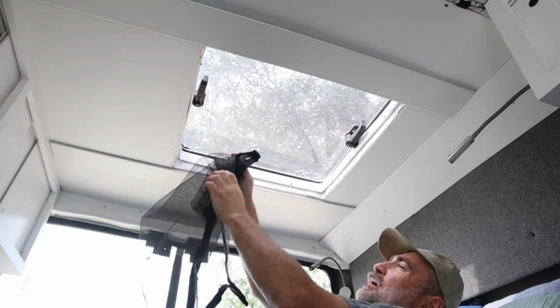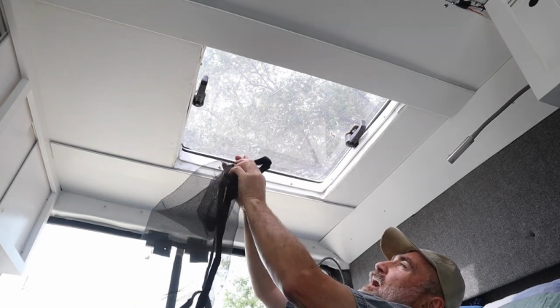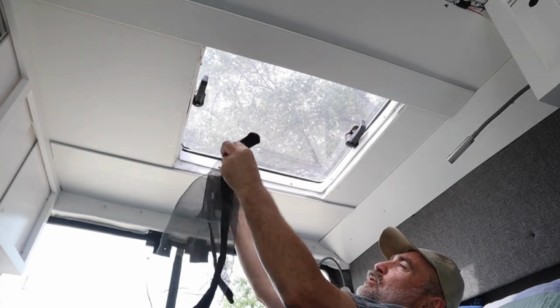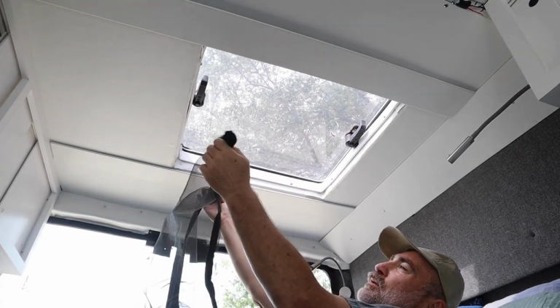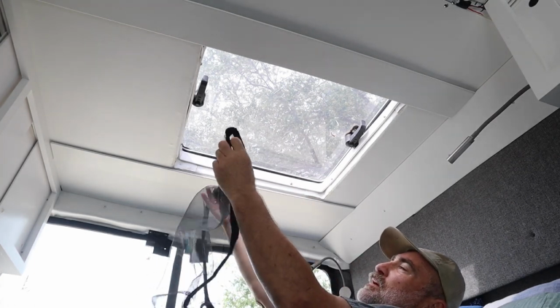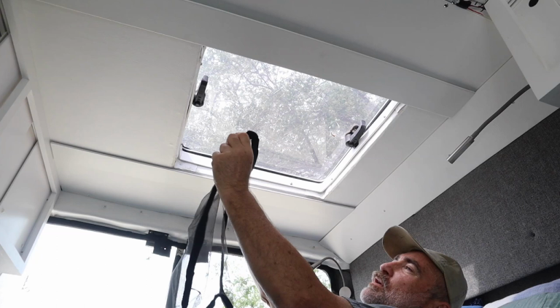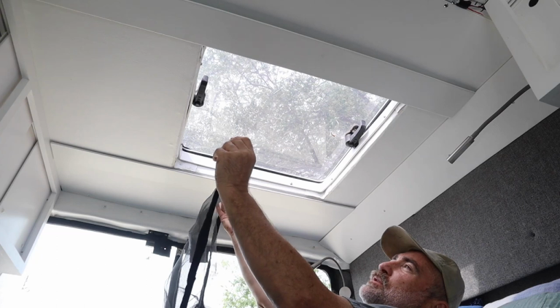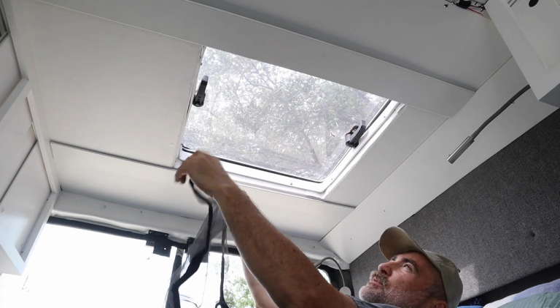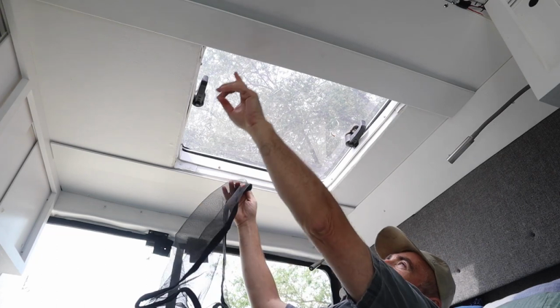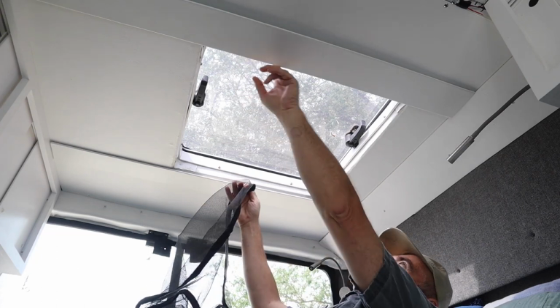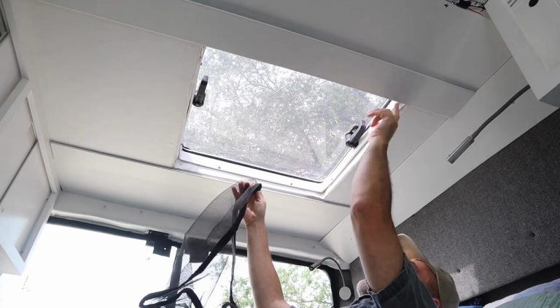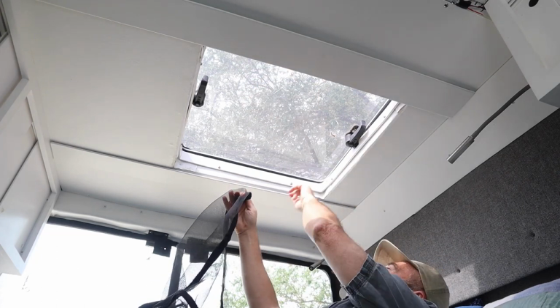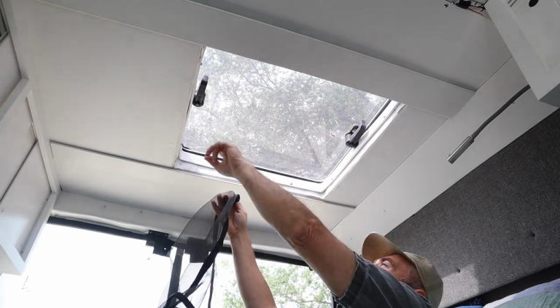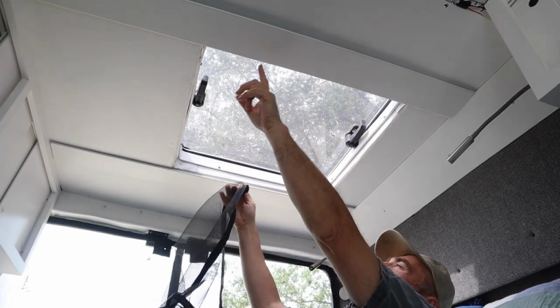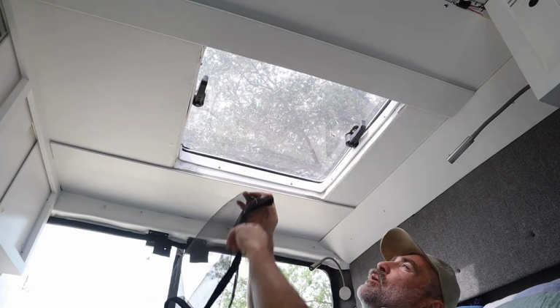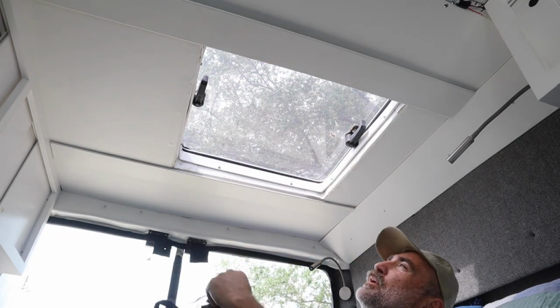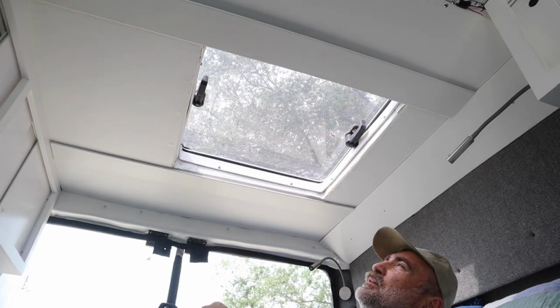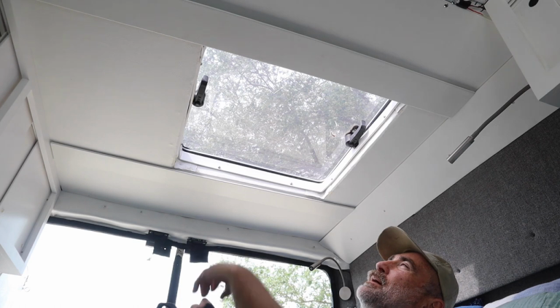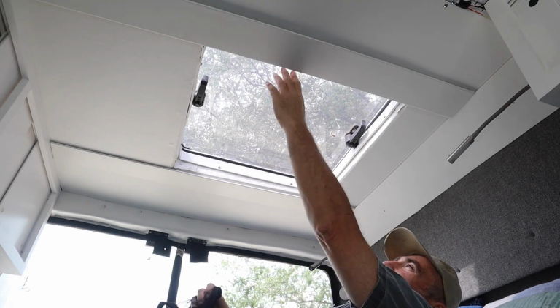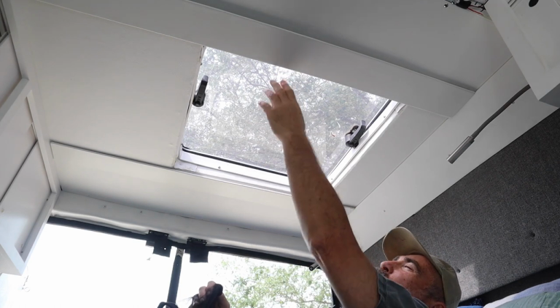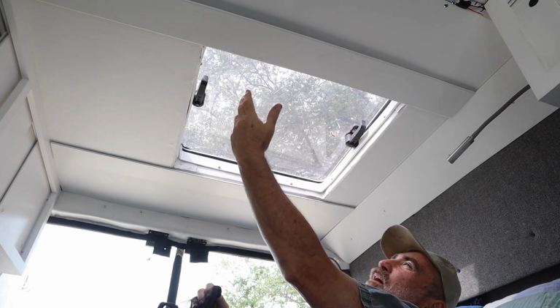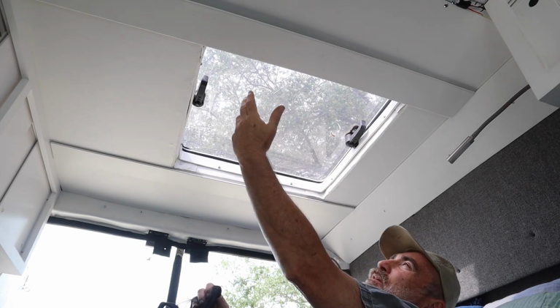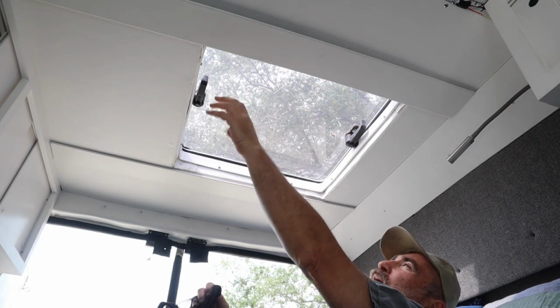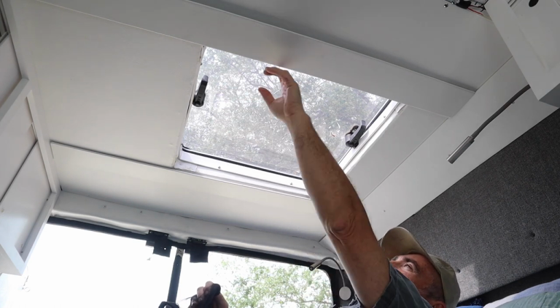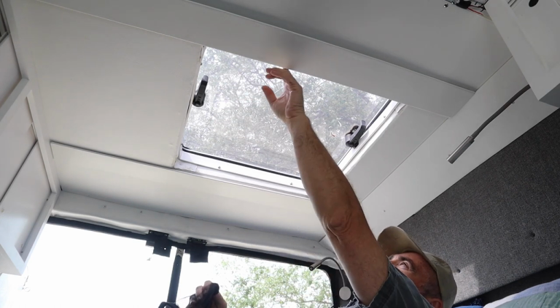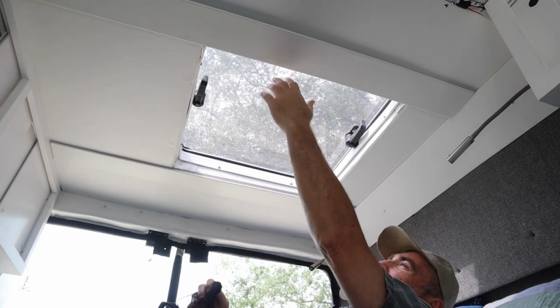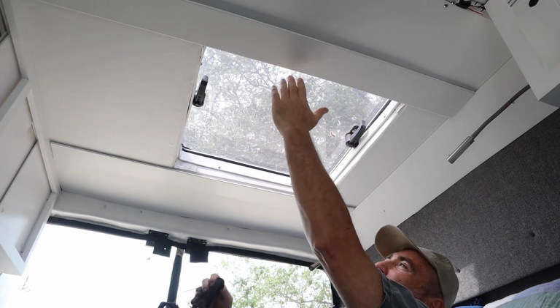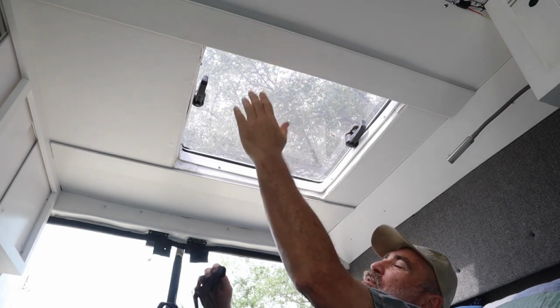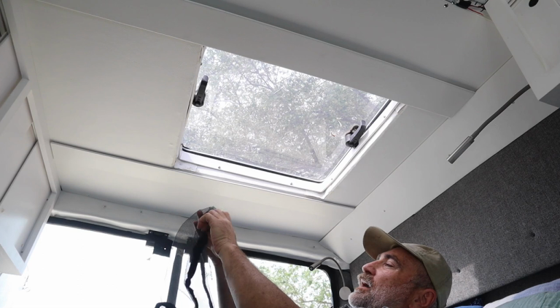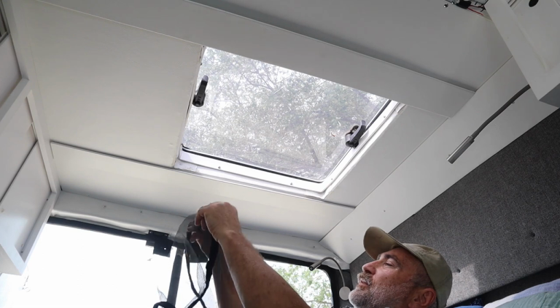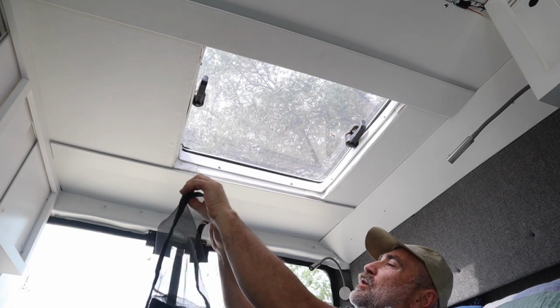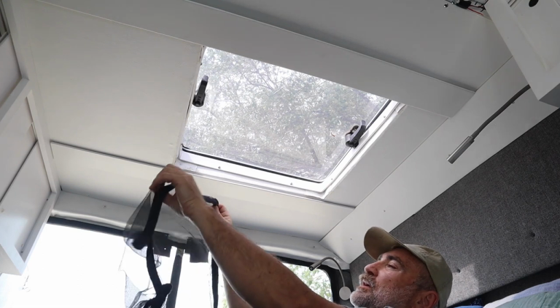So it had Velcro. This was our first attempt and we had put self-stick Velcro all the way around. But the Velcro failed — it got gooey and it just started to slide off after a couple of weeks.